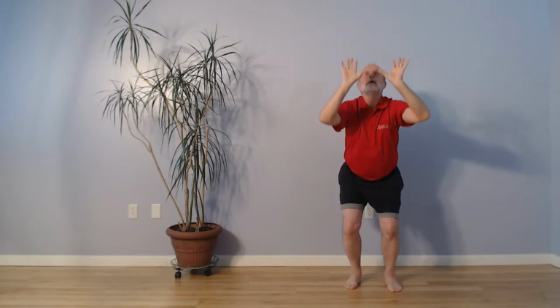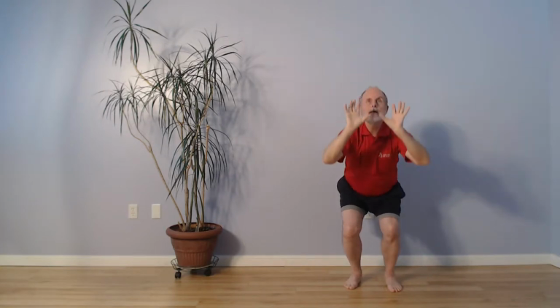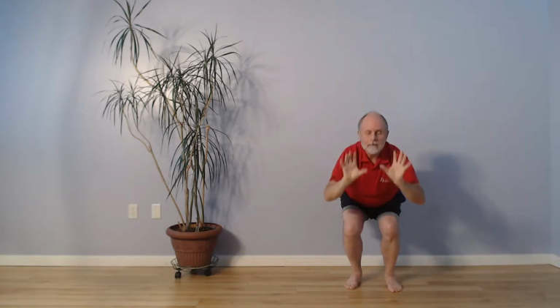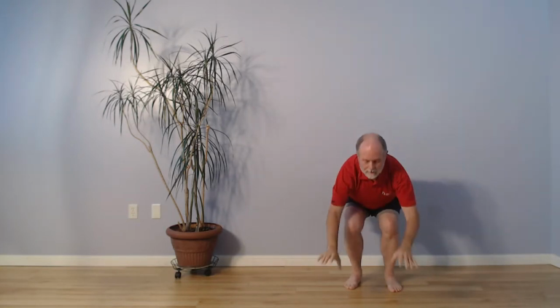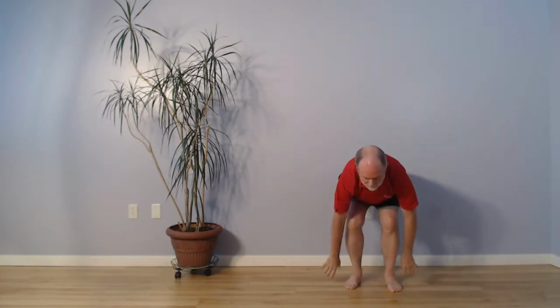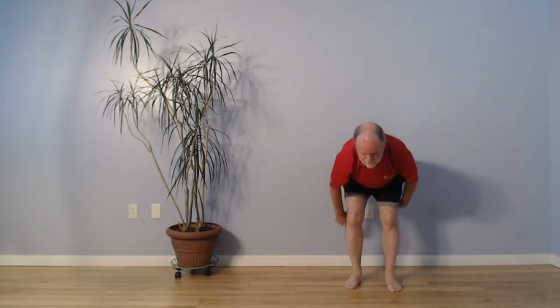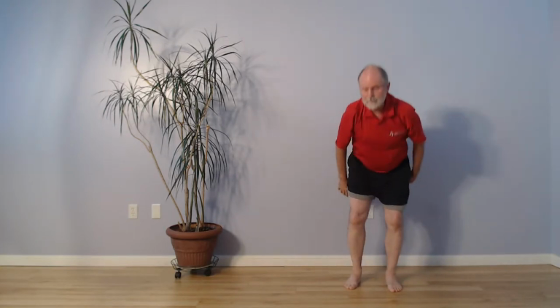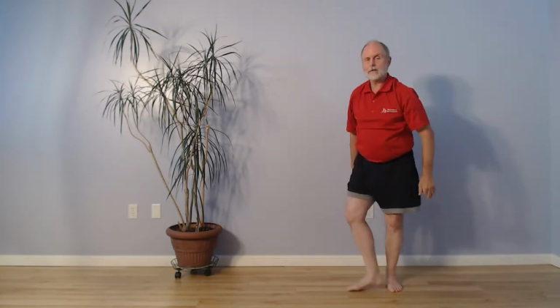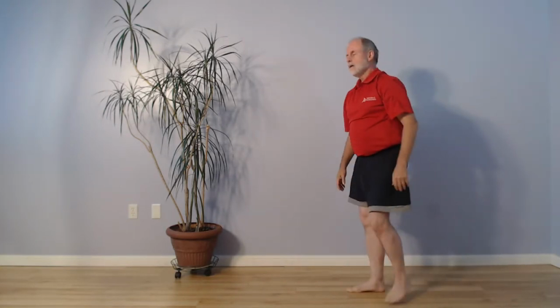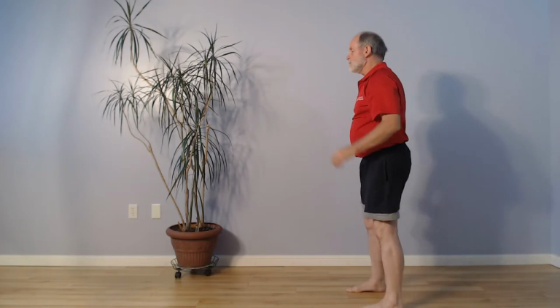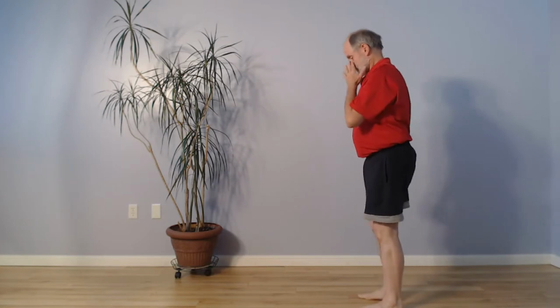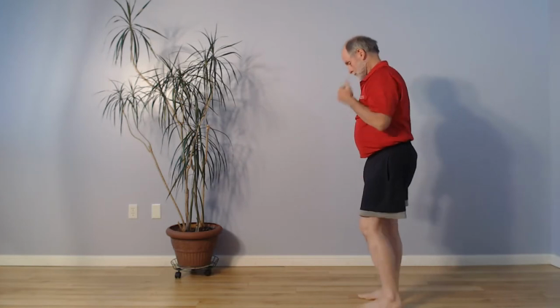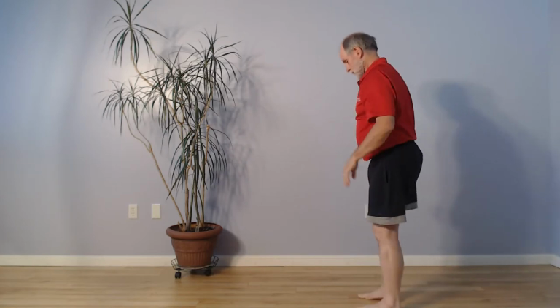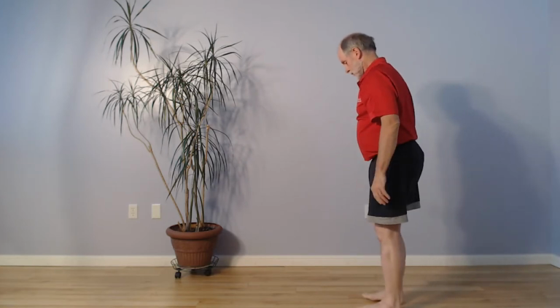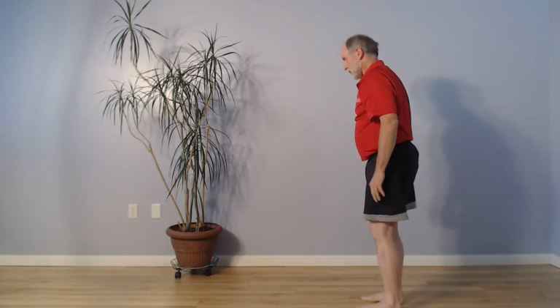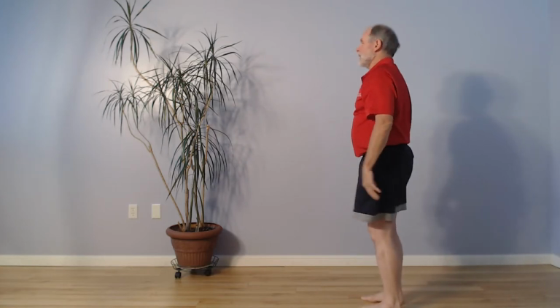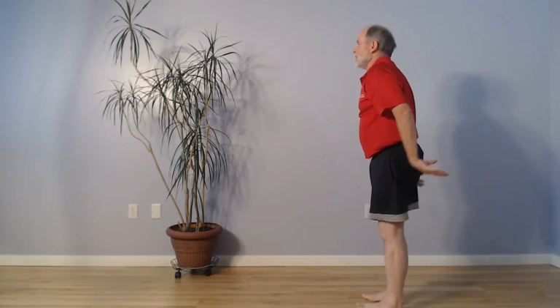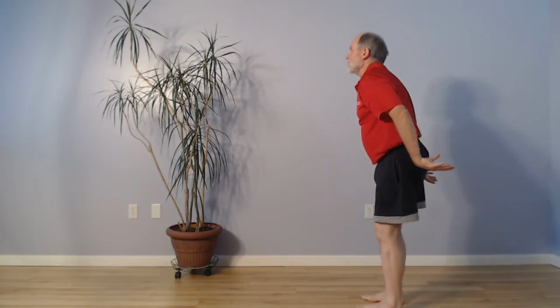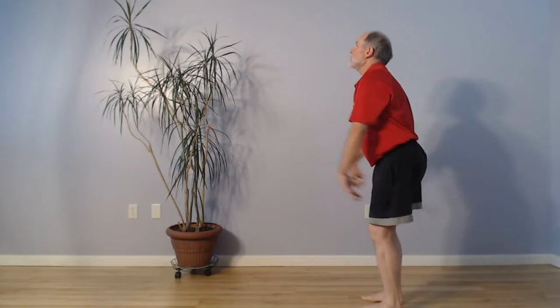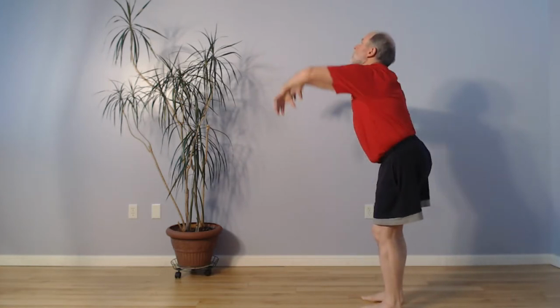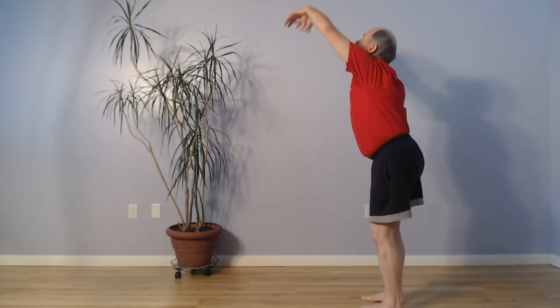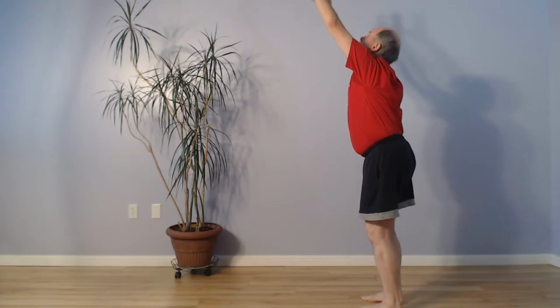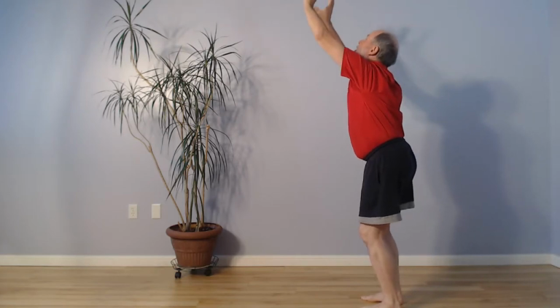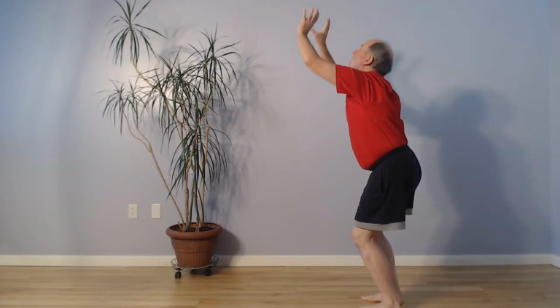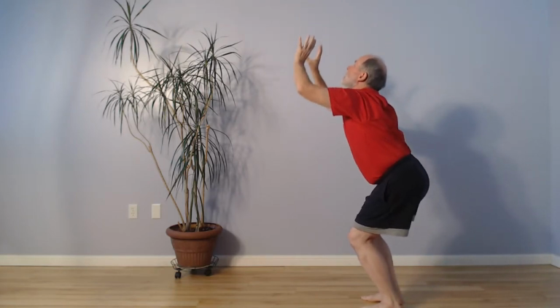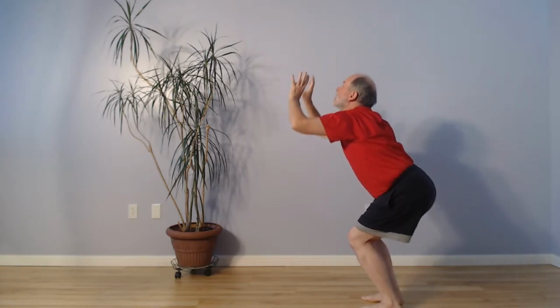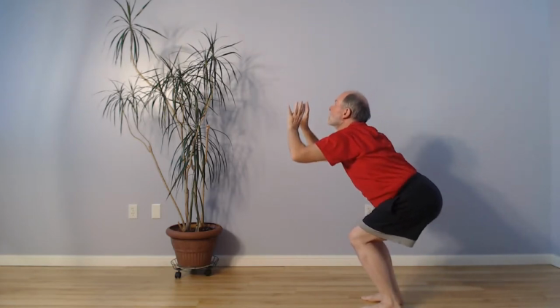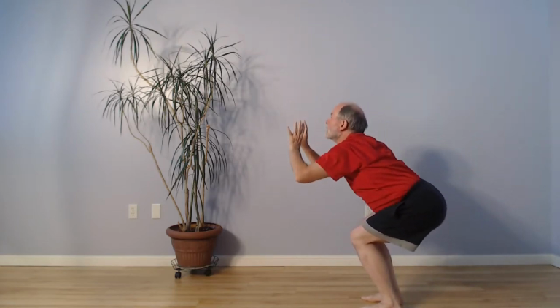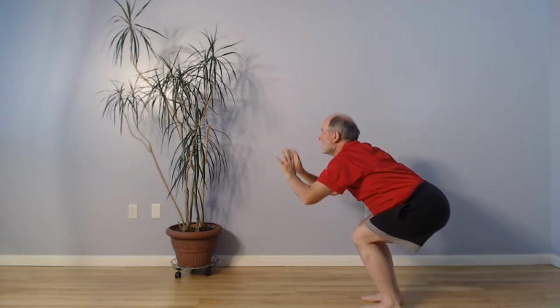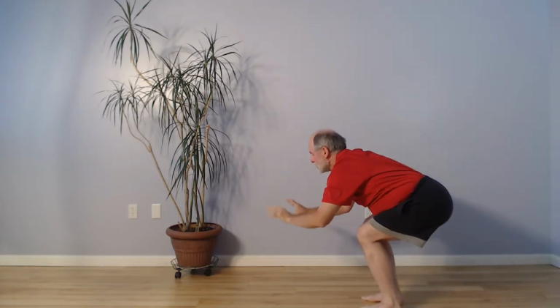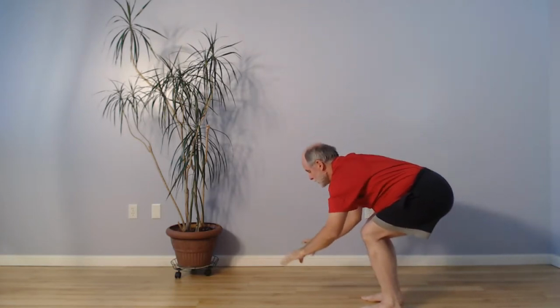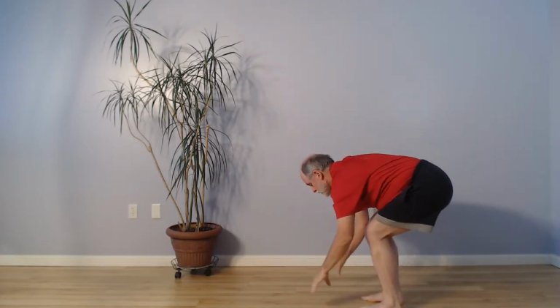Inhale, exhale. Now let's have a look from the side. Inhale, we lift the chin, we lift the tailbone. Exhale, we come down, put the parcel down, tuck chin, tuck tailbone.